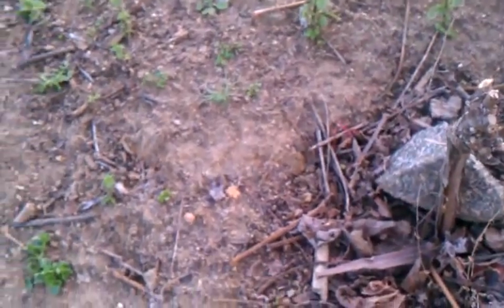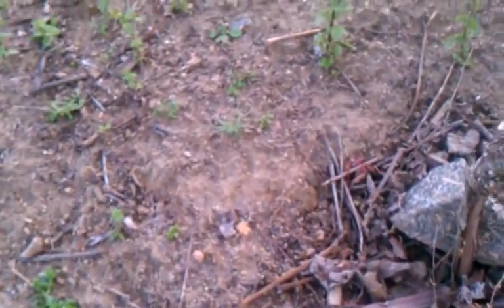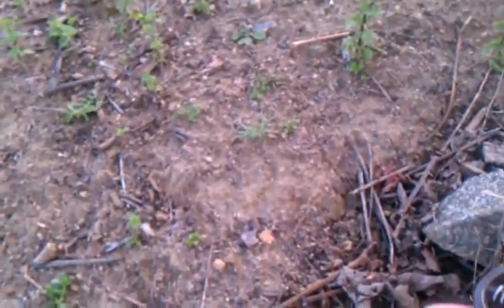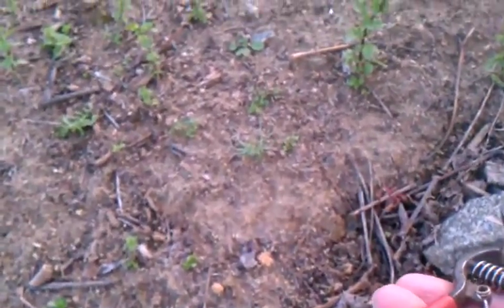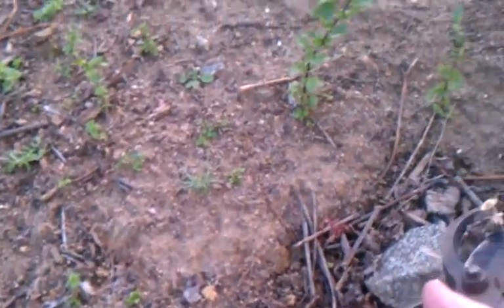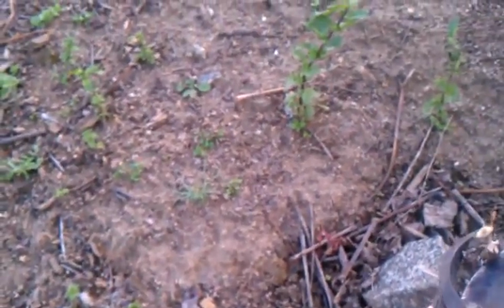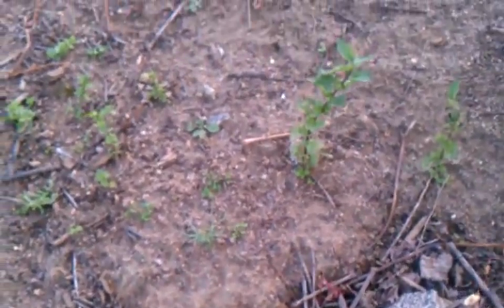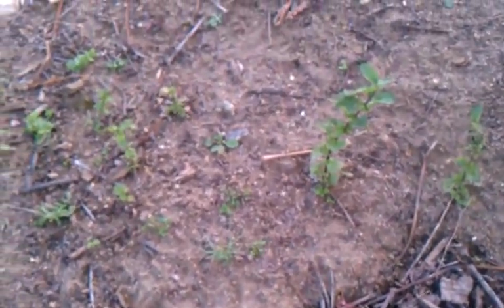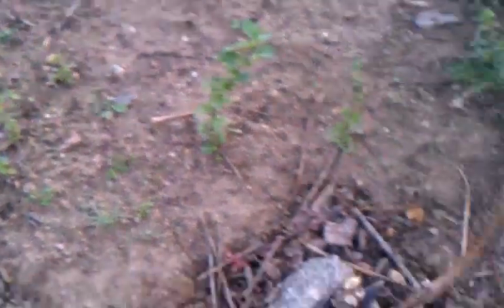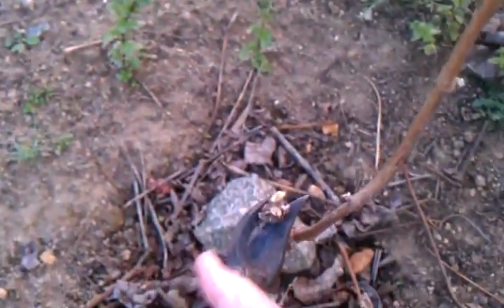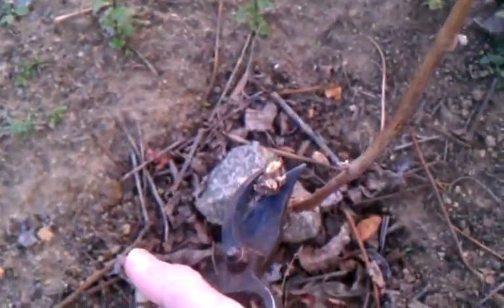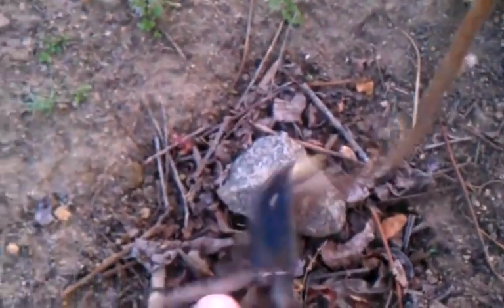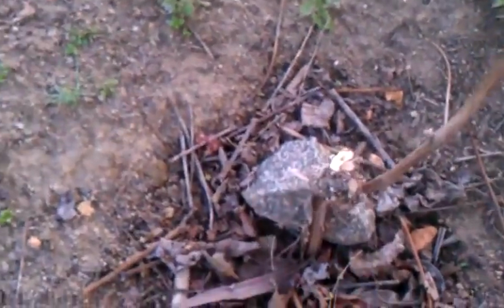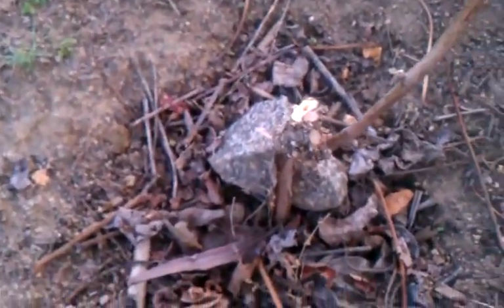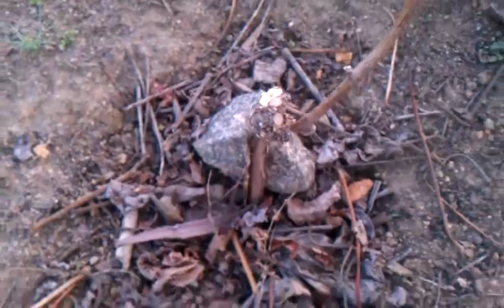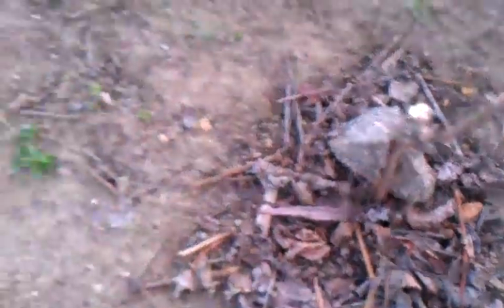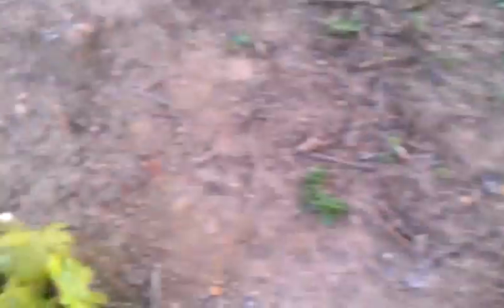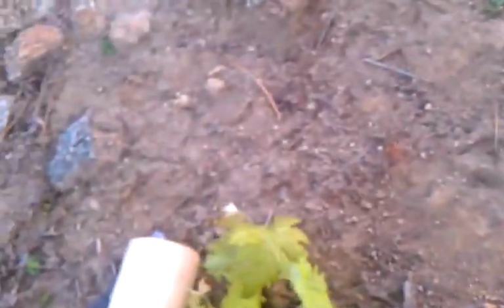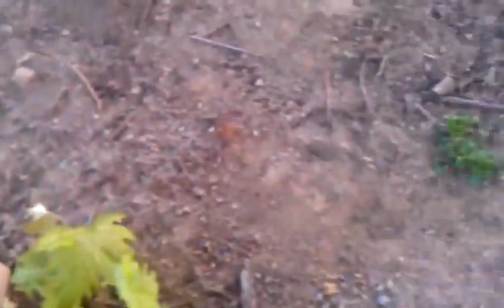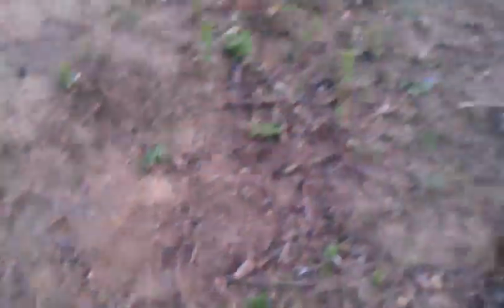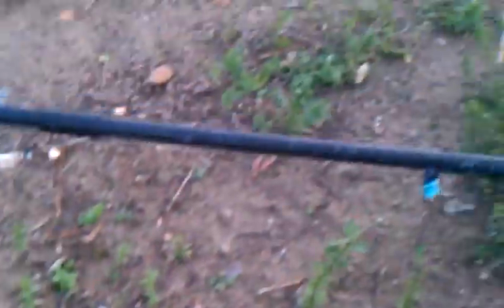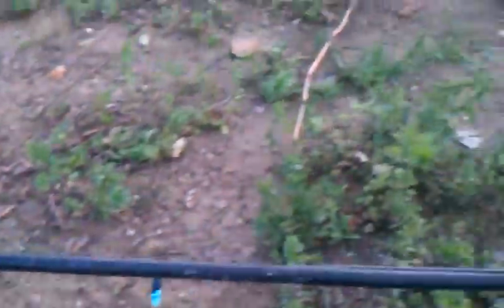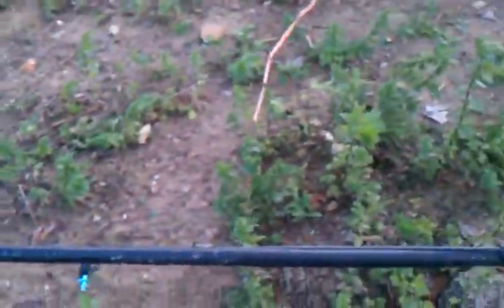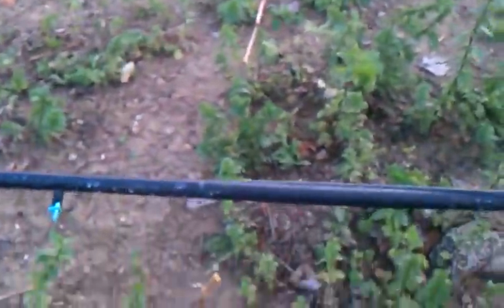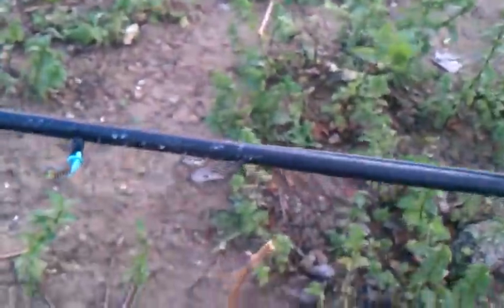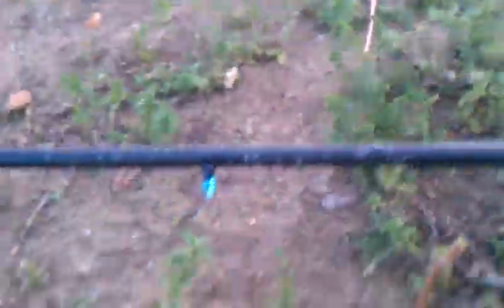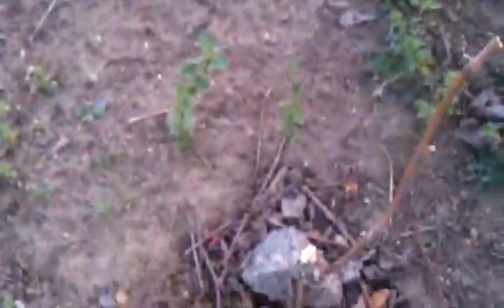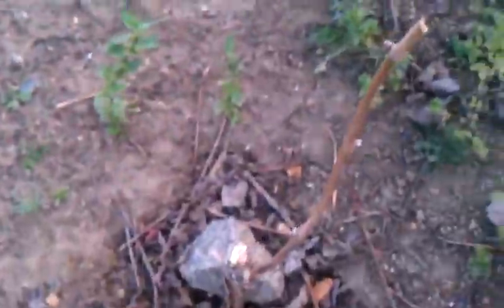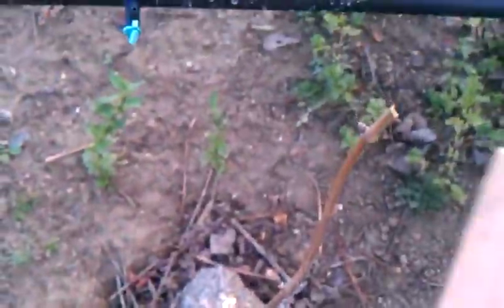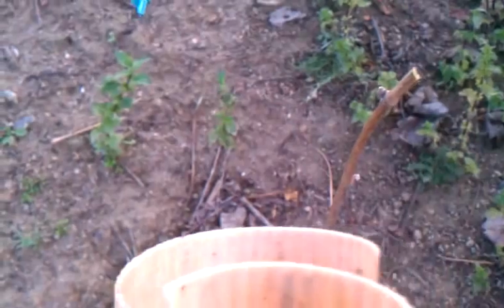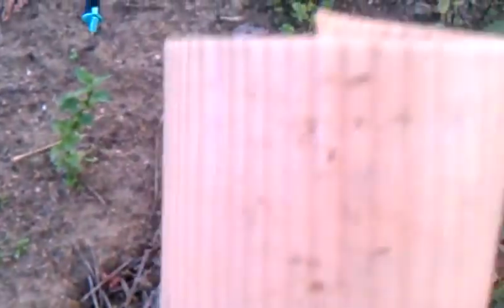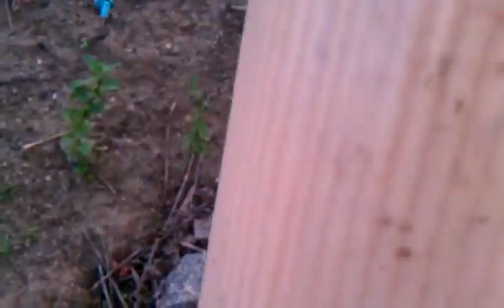I can cut just a little bit more right here. That's cut away. And then I'll go ahead and take my grow tube and put that around it to protect it from the rabbits.